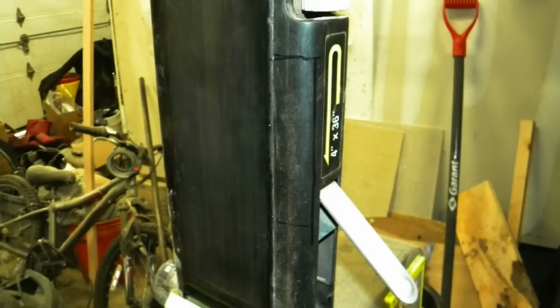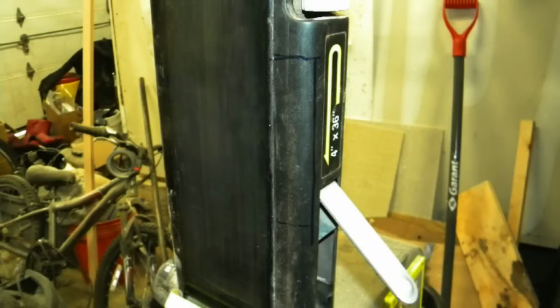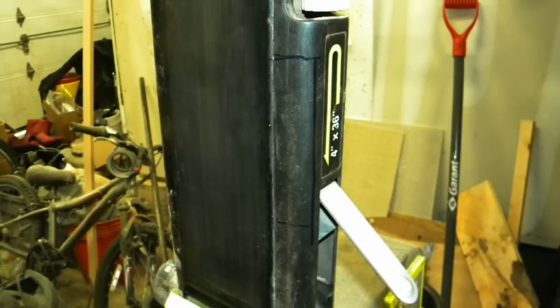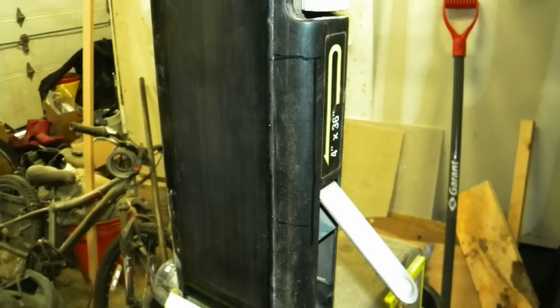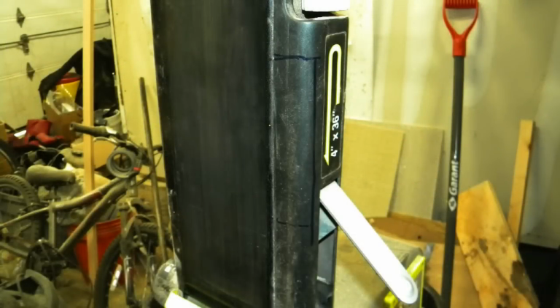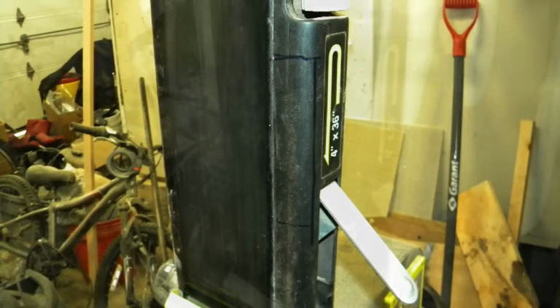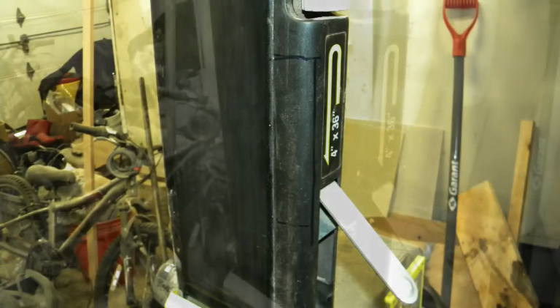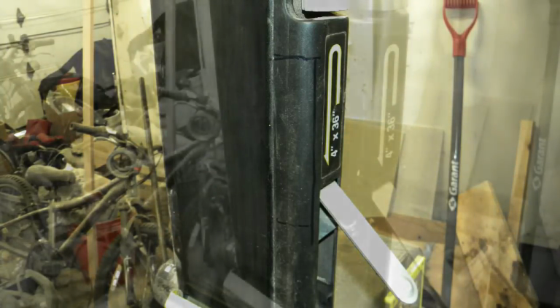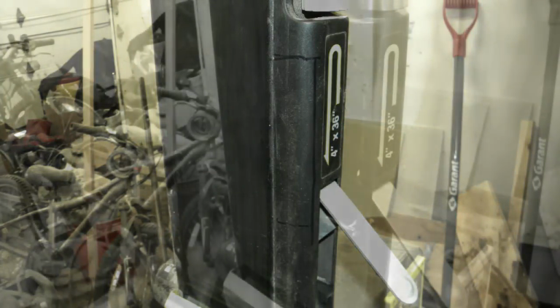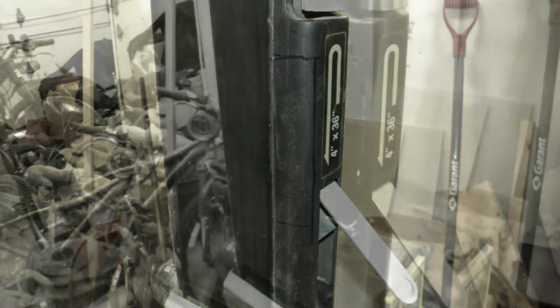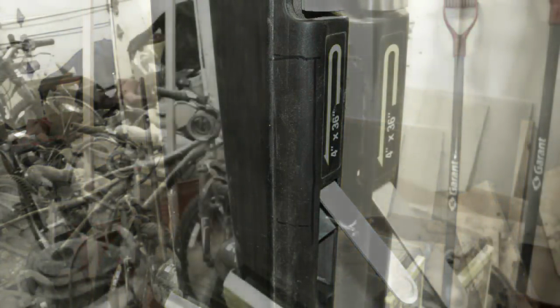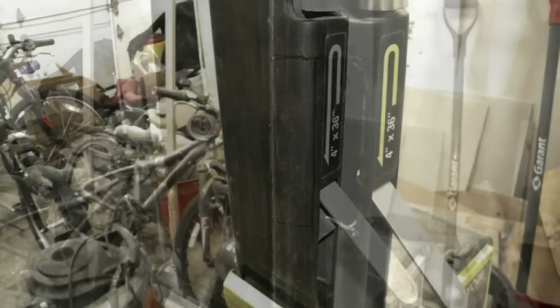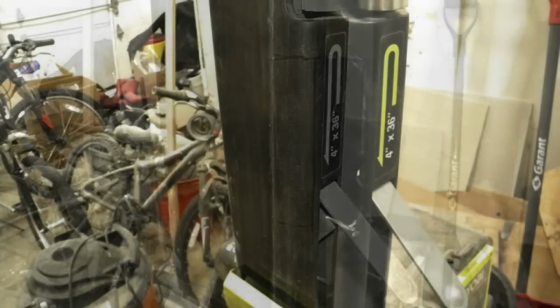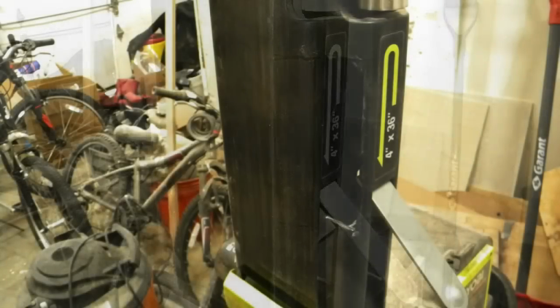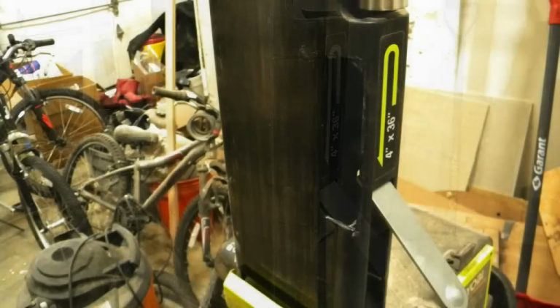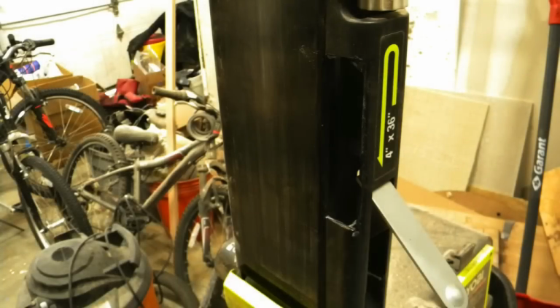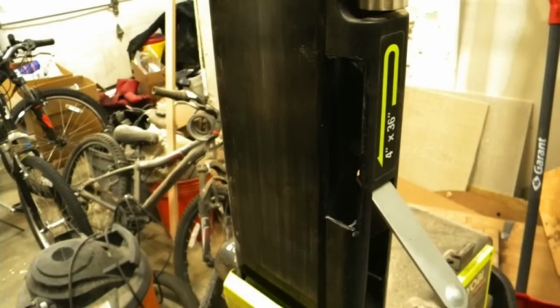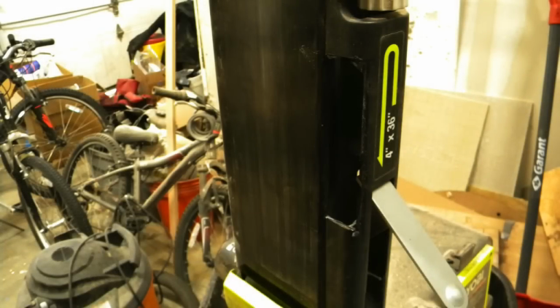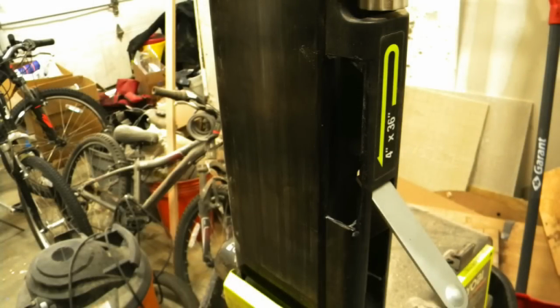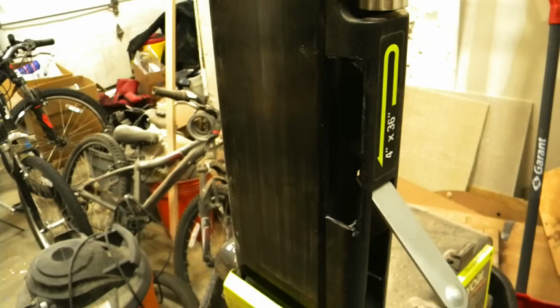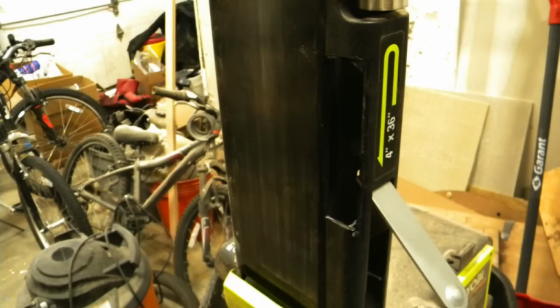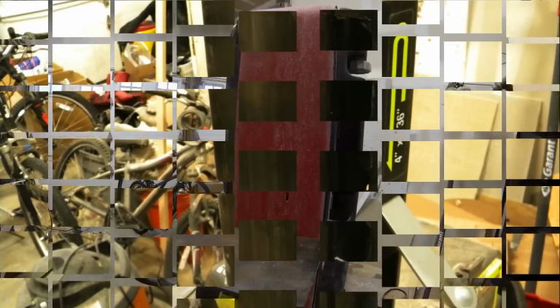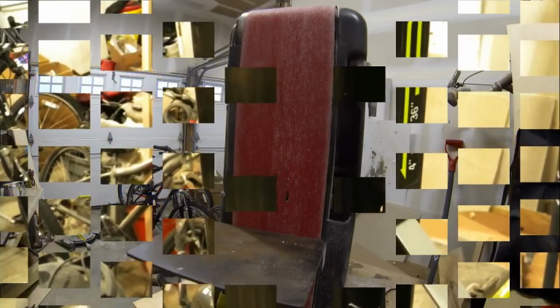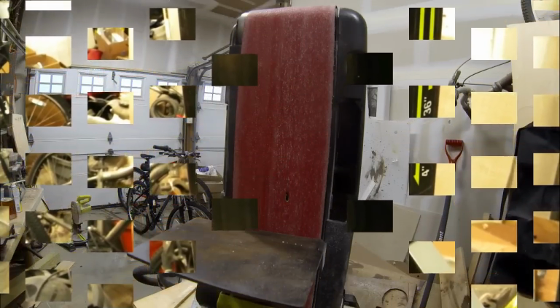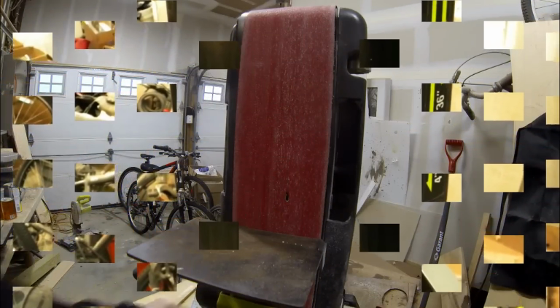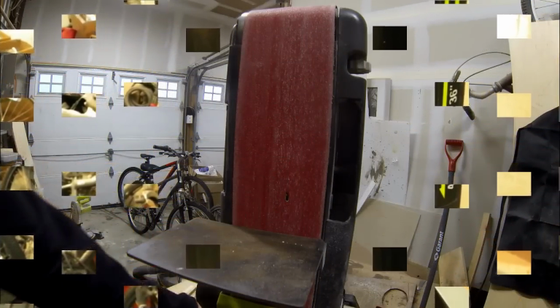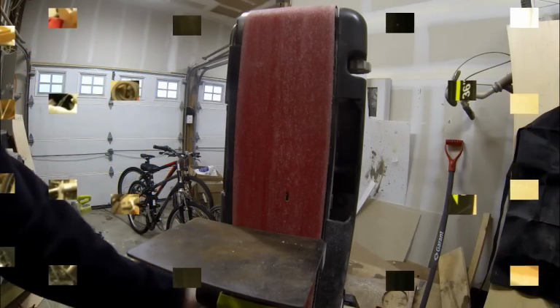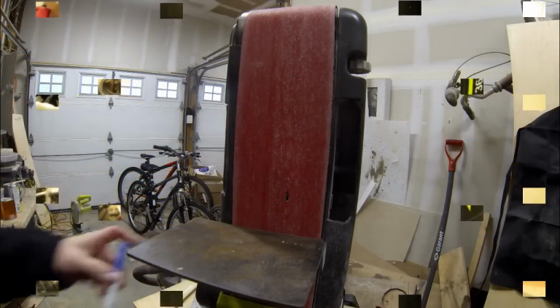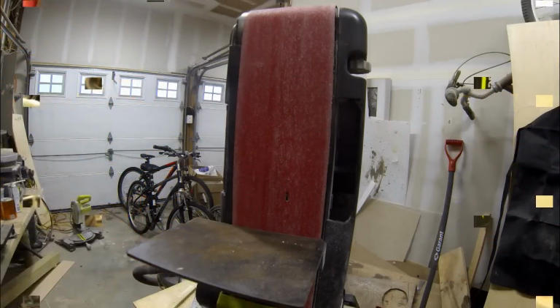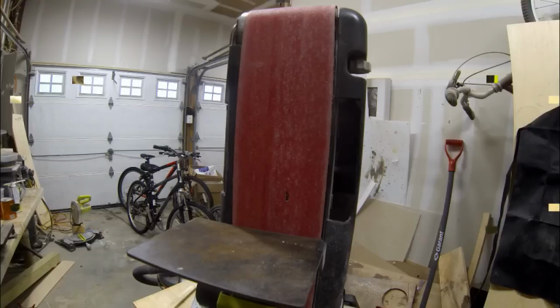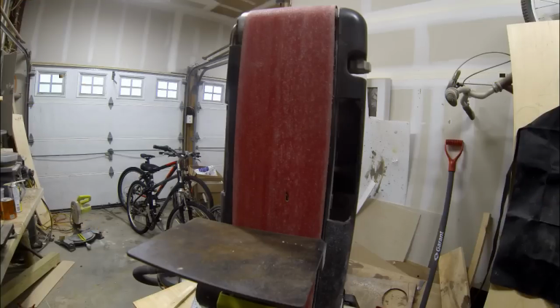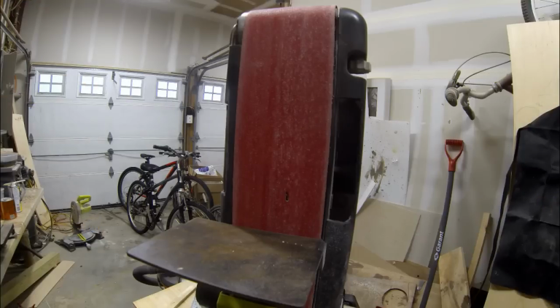On the right-hand side, or the side that controls the tension, that's just plastic — that cuts away easily. On the left-hand side of my belt sander was steel, and that was a little bit tougher to cut.